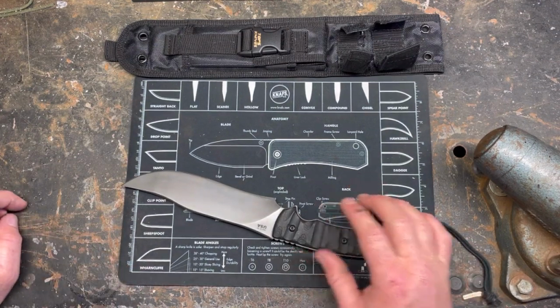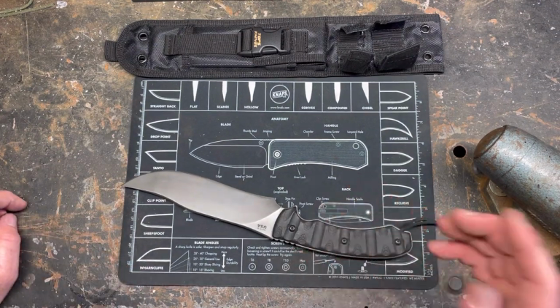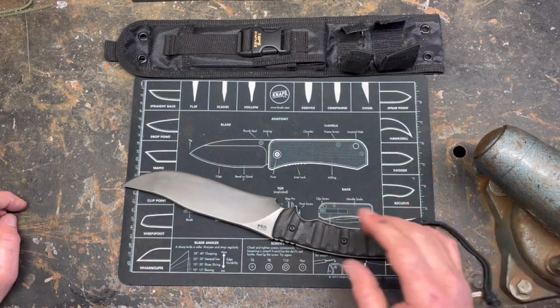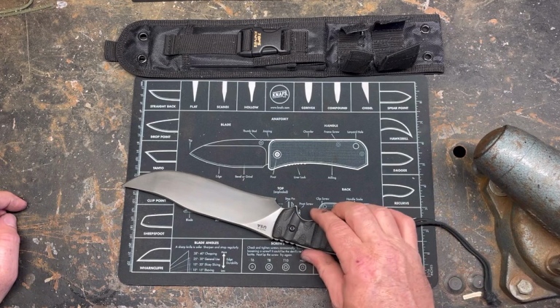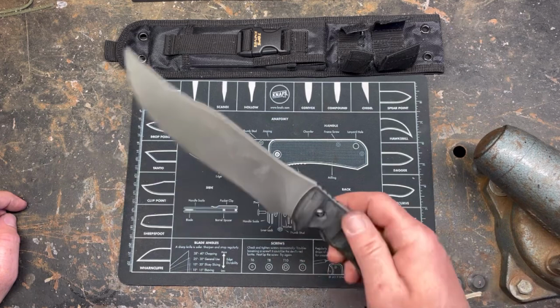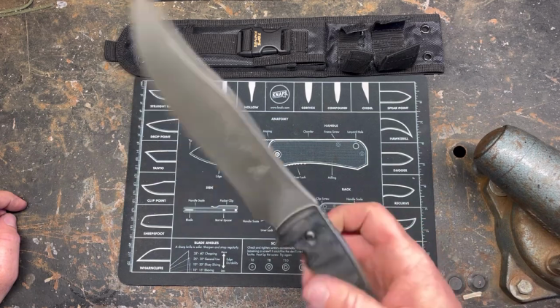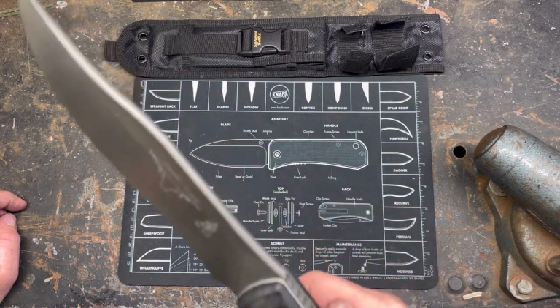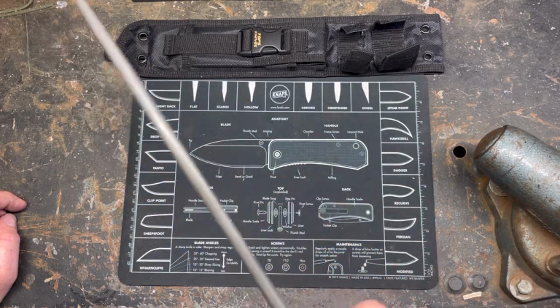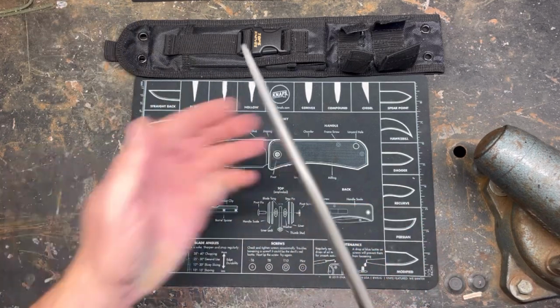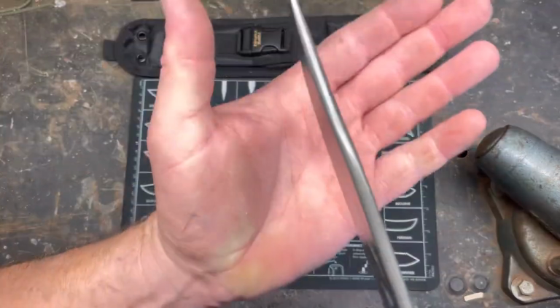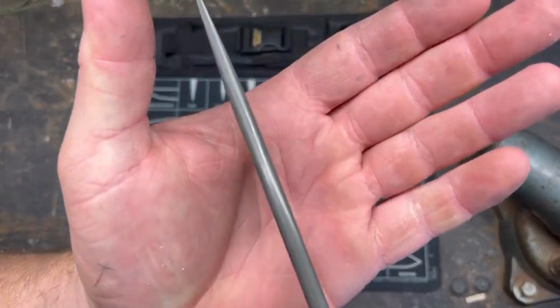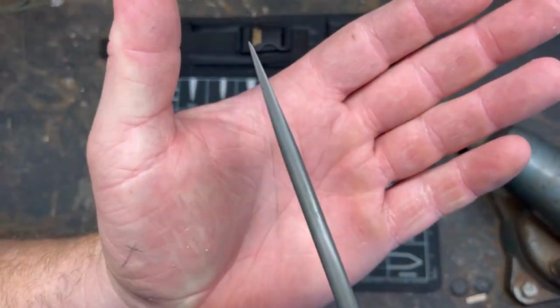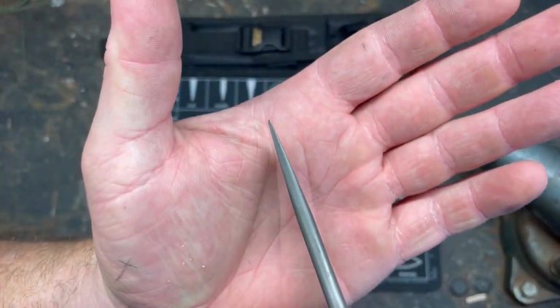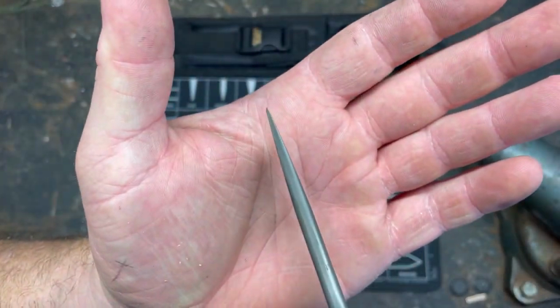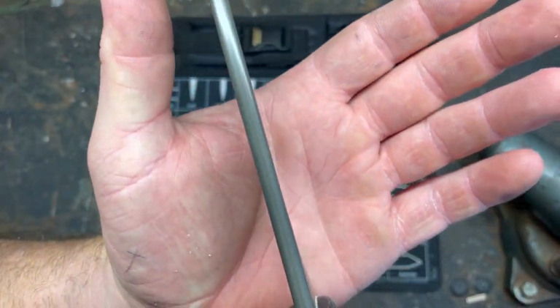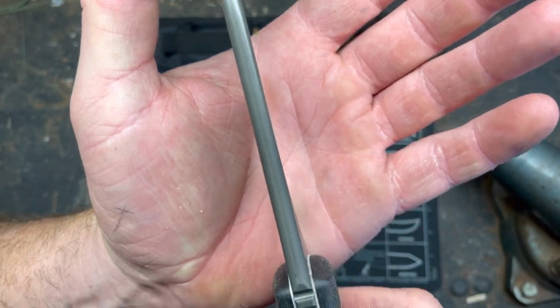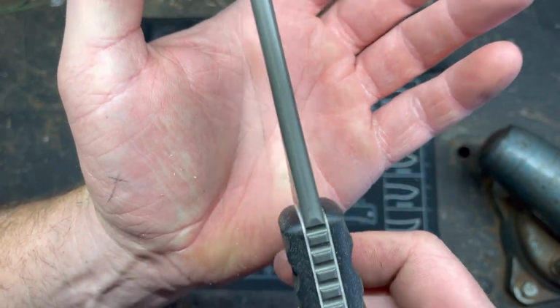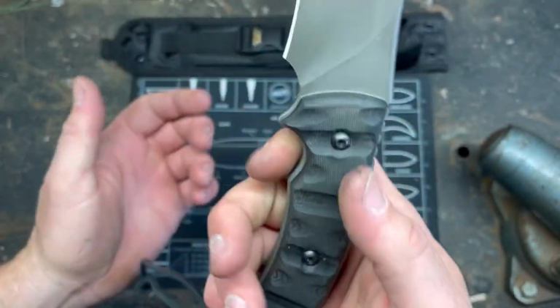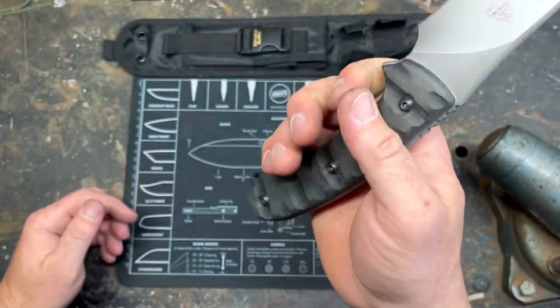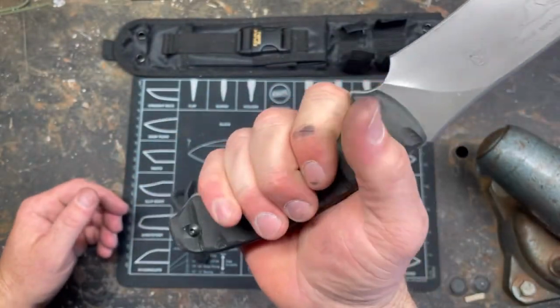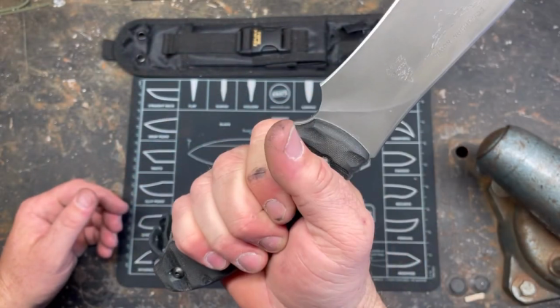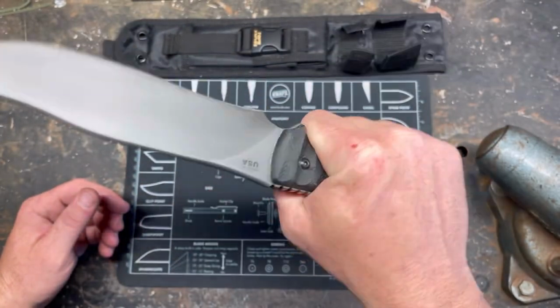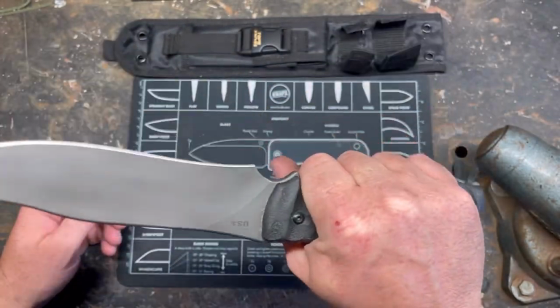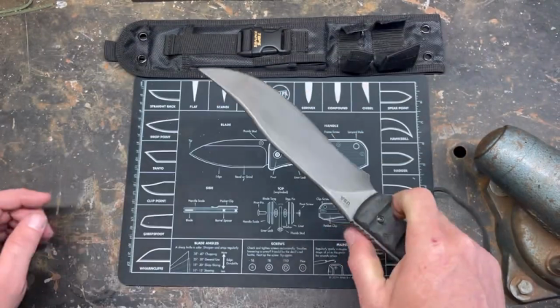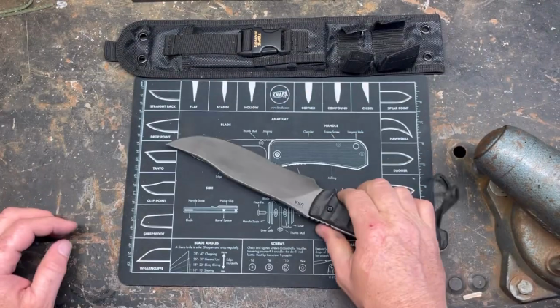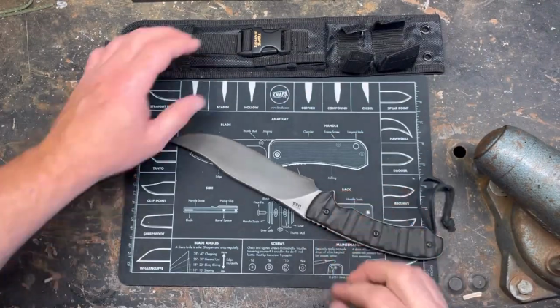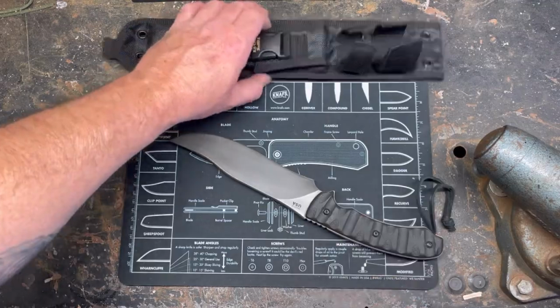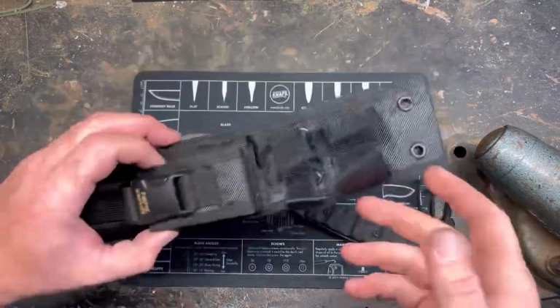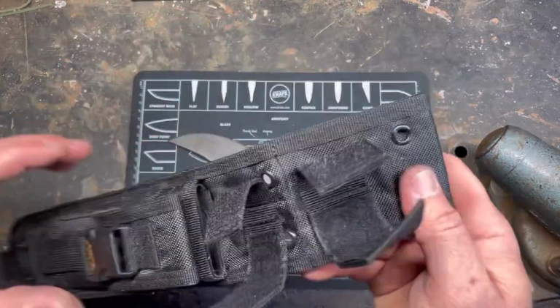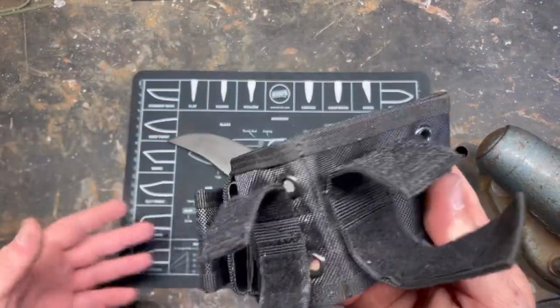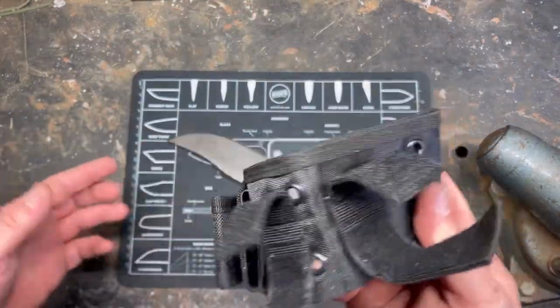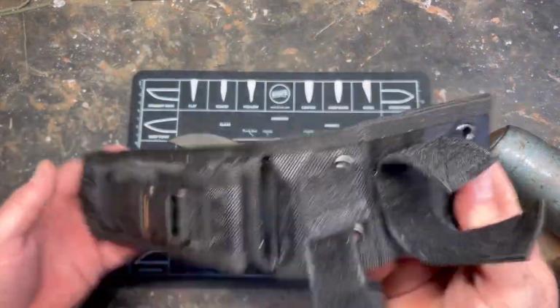It is a badass knife. This thing is a big fat chunk of 1095, American made, big old handle, lots of real estate — but it comes with a stupid ass sheath.